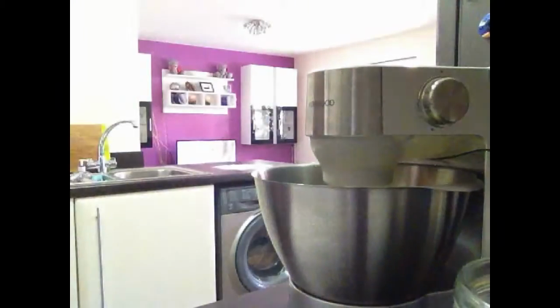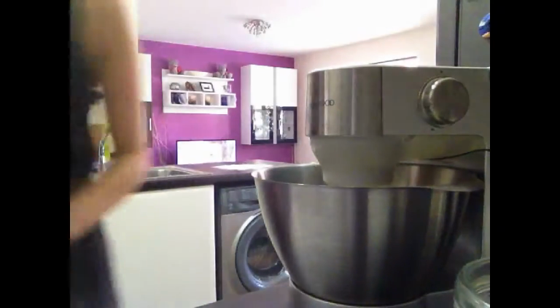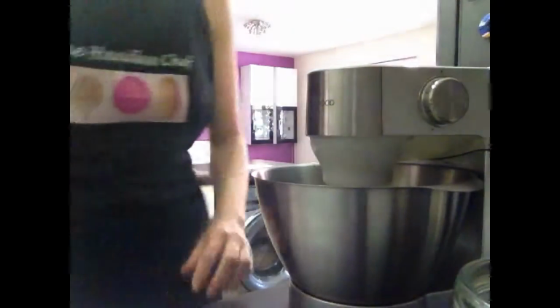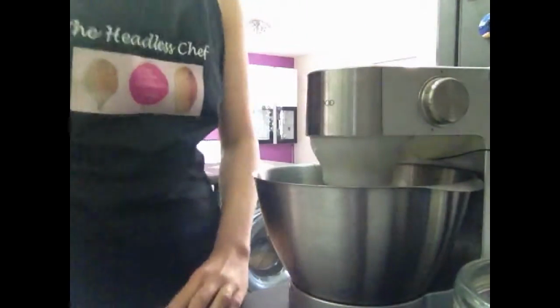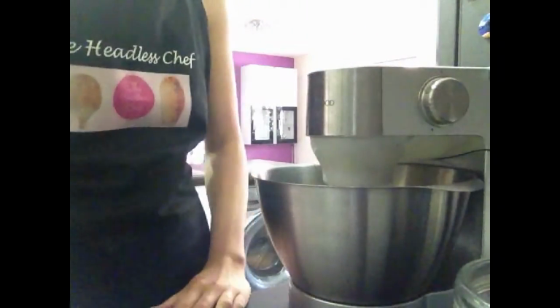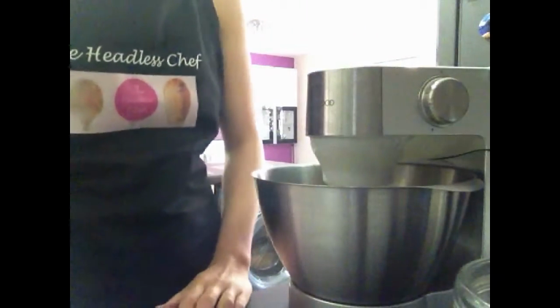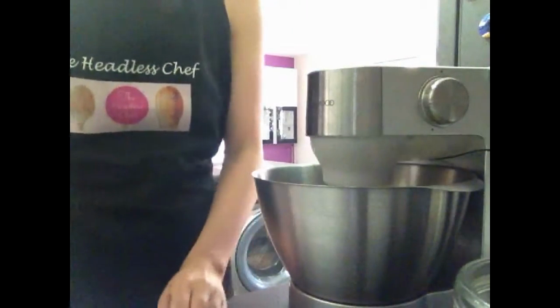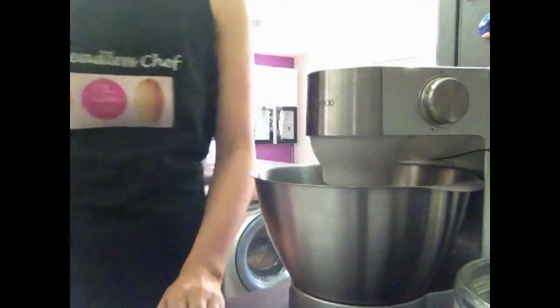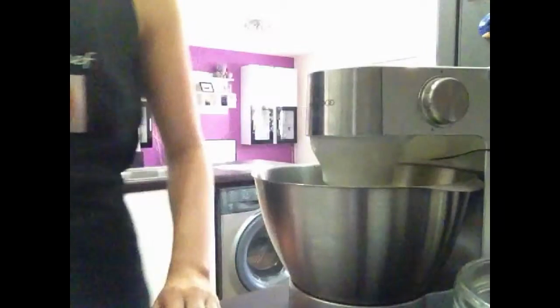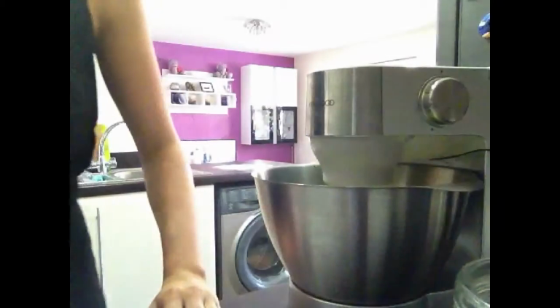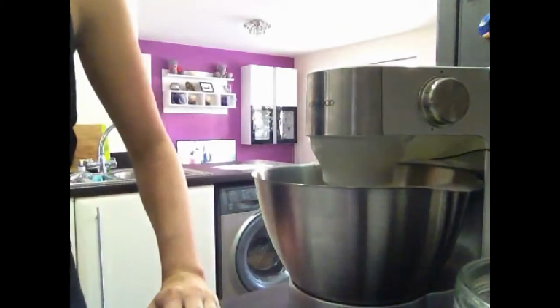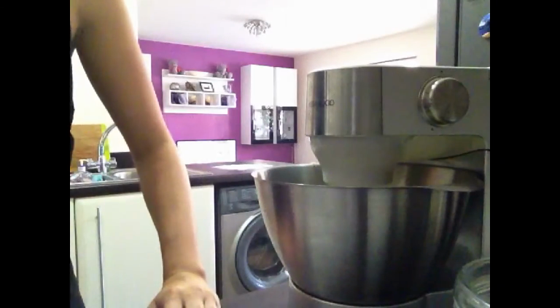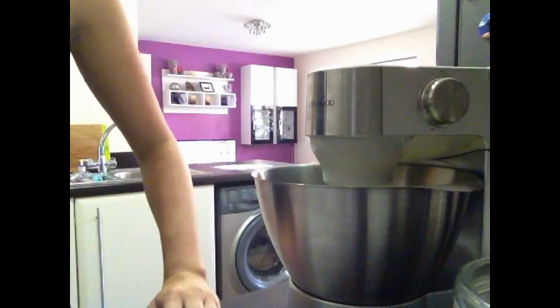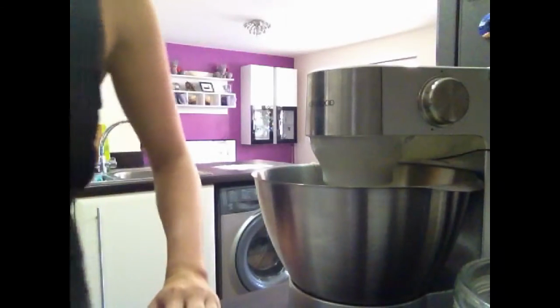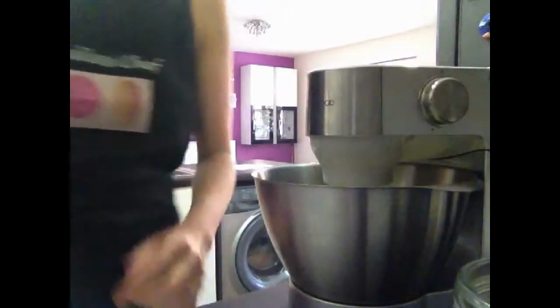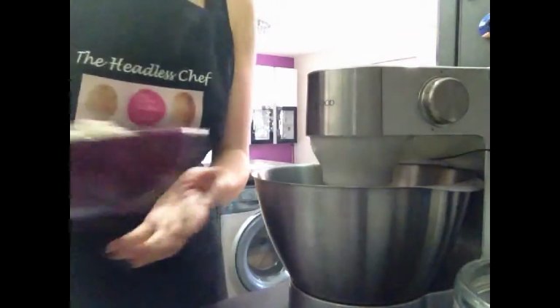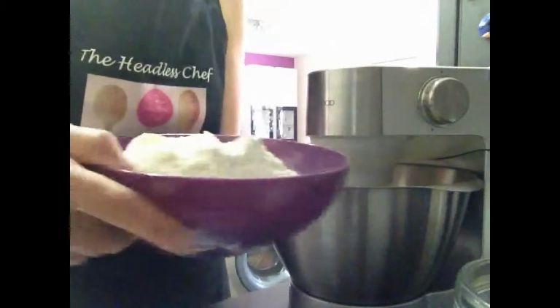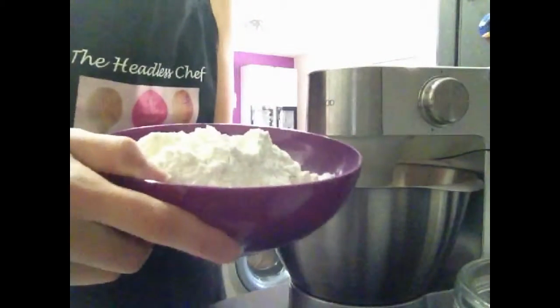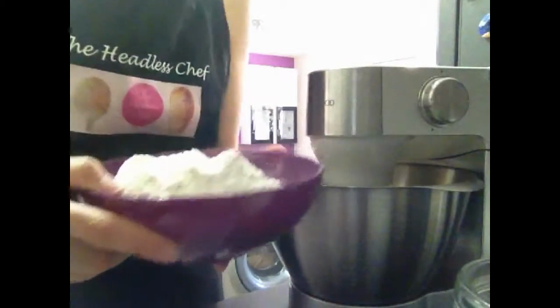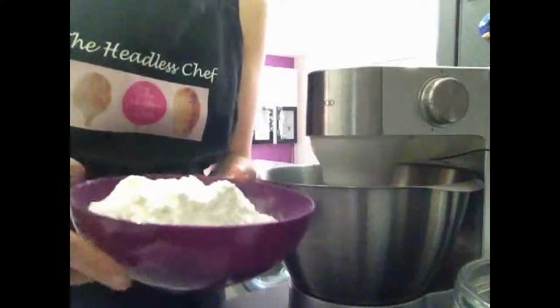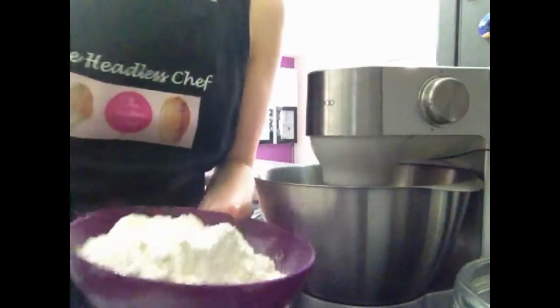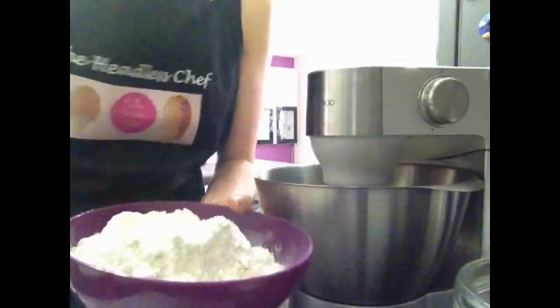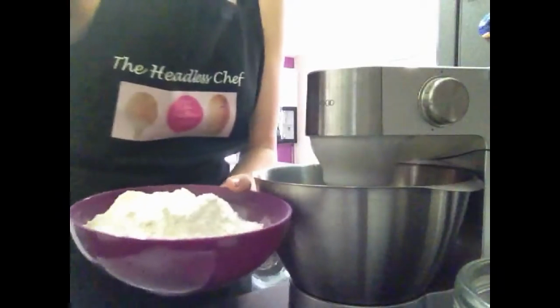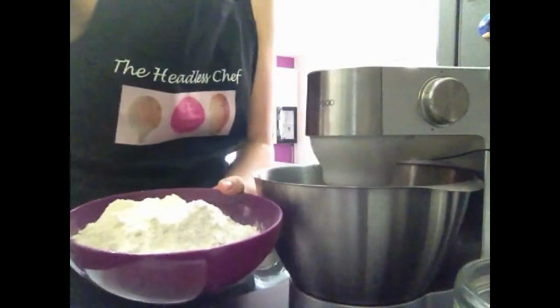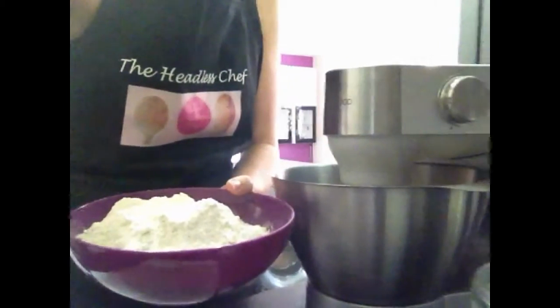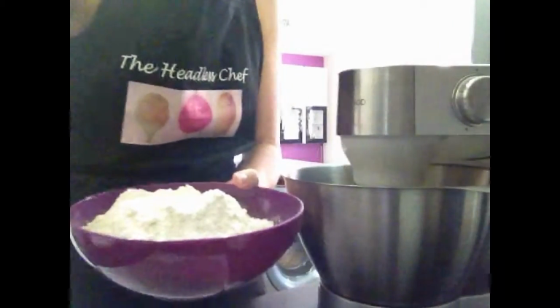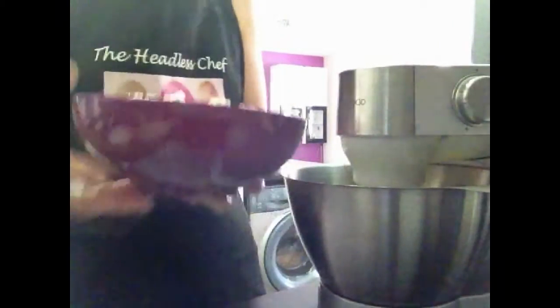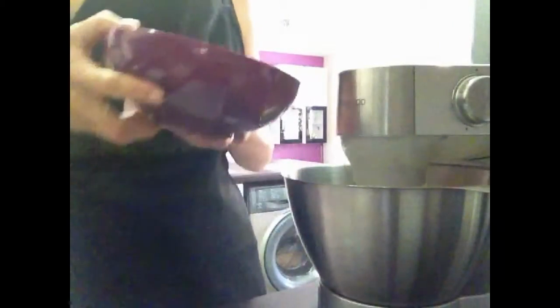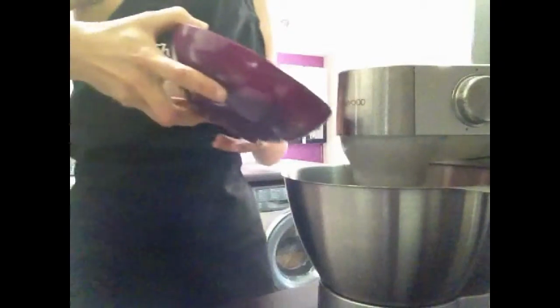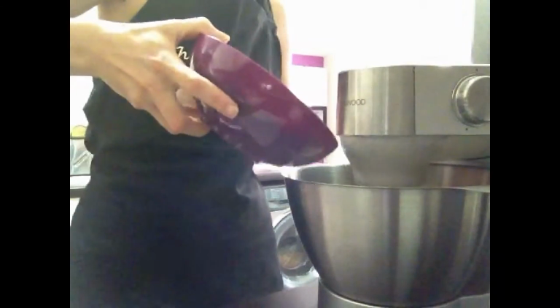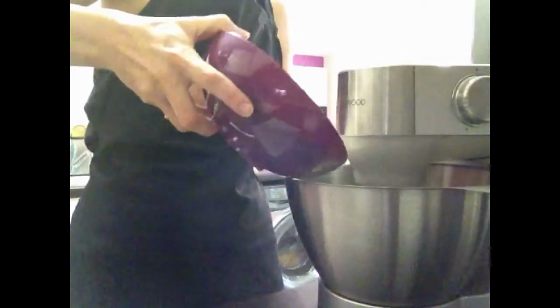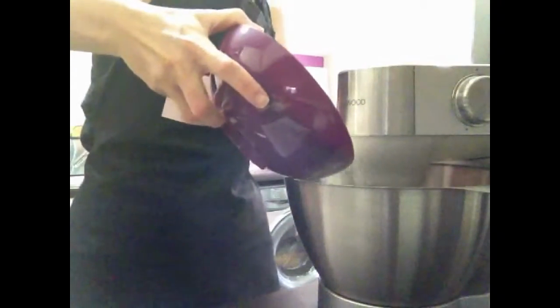So let's add the flour next. I'm adding 350 grams of plain flour, and whenever I can I always use organic. So very gently pour it in.